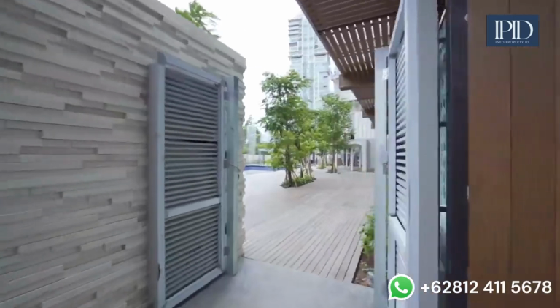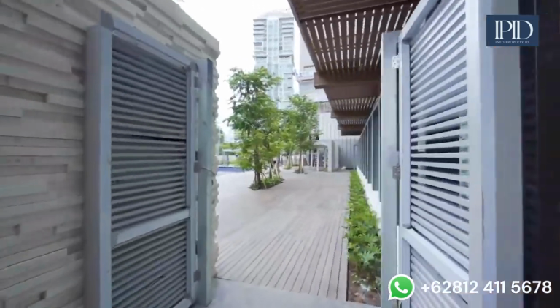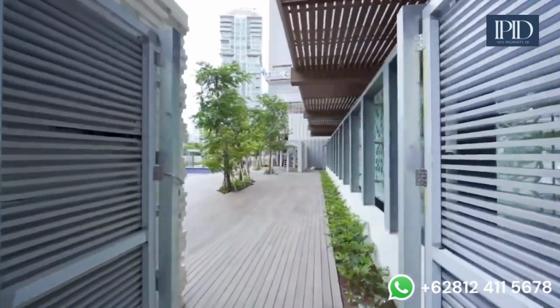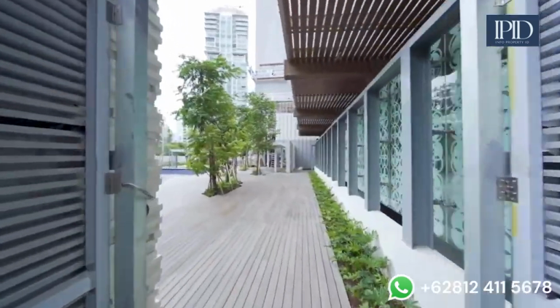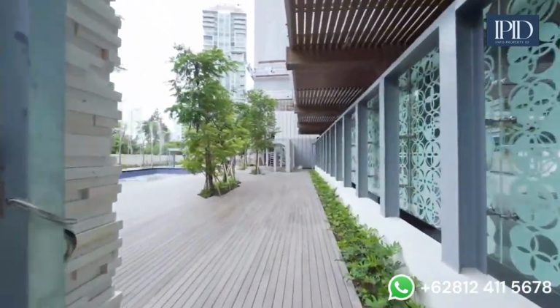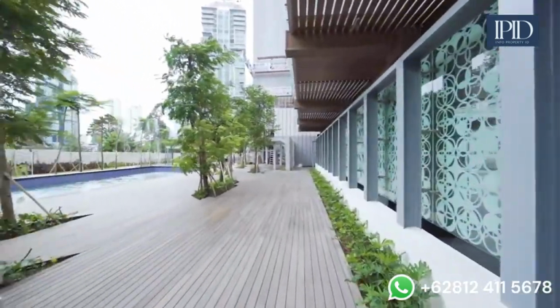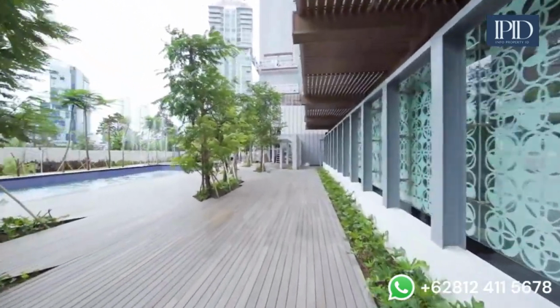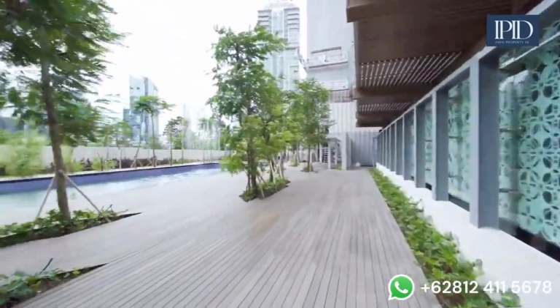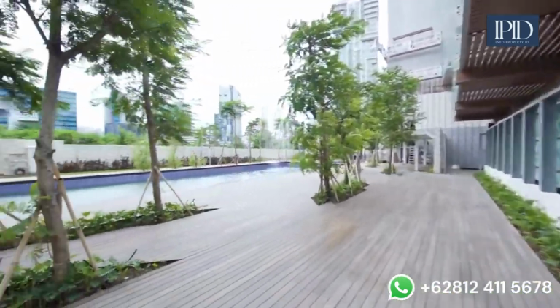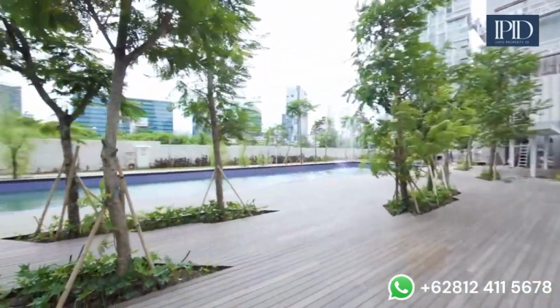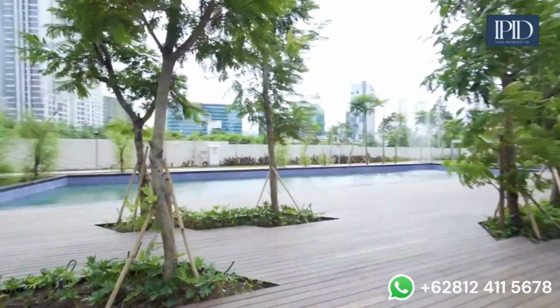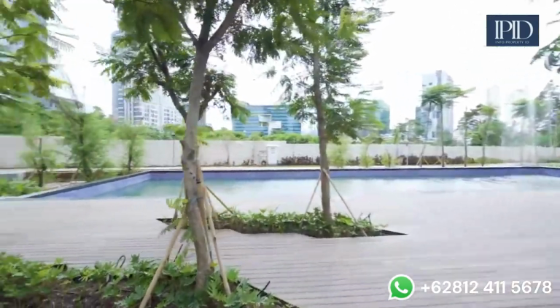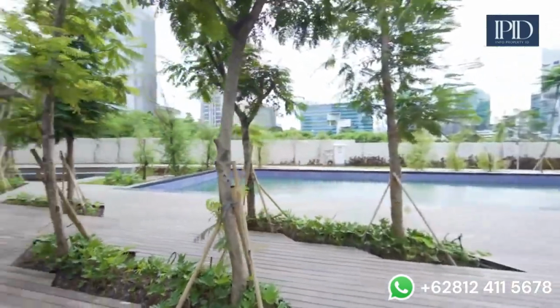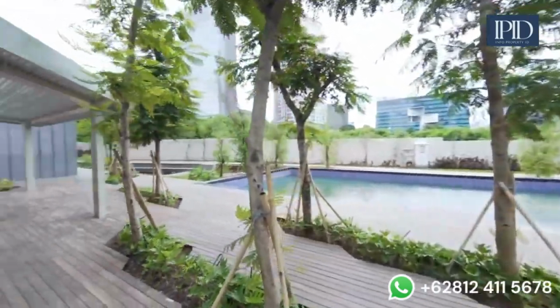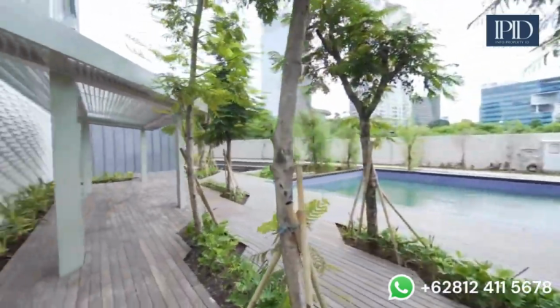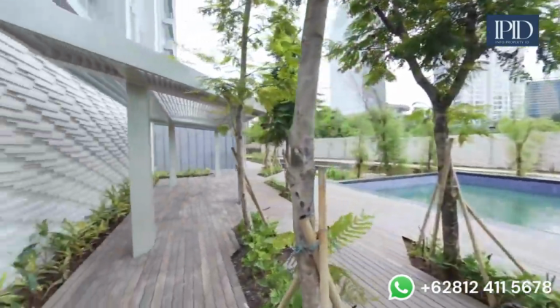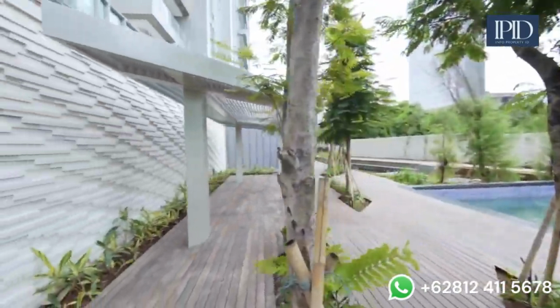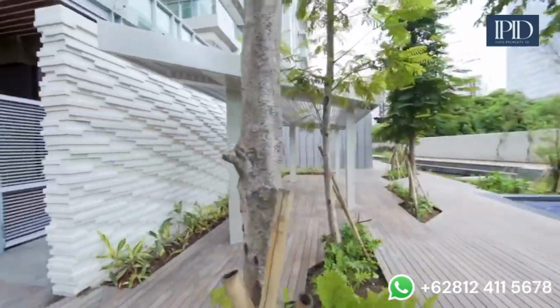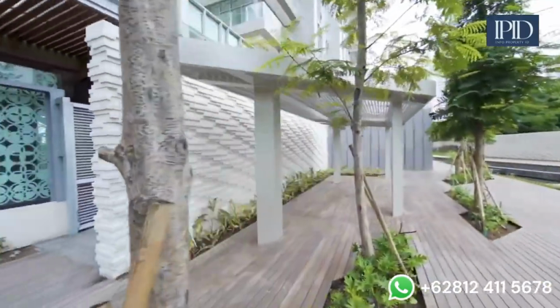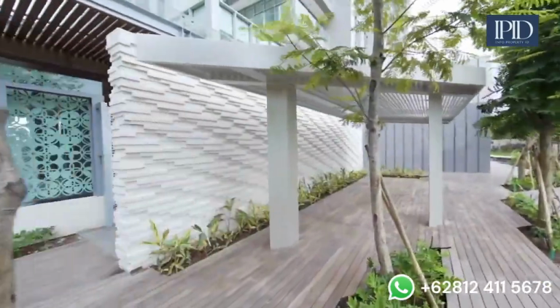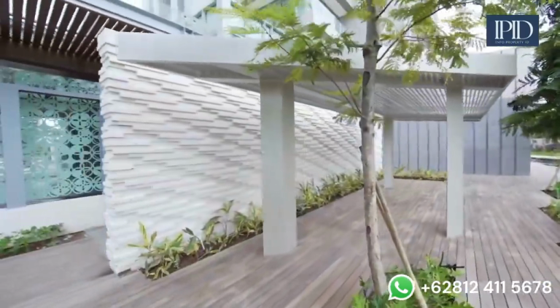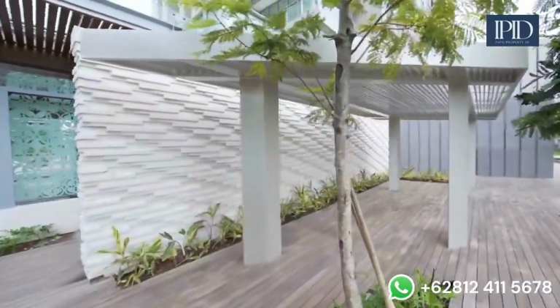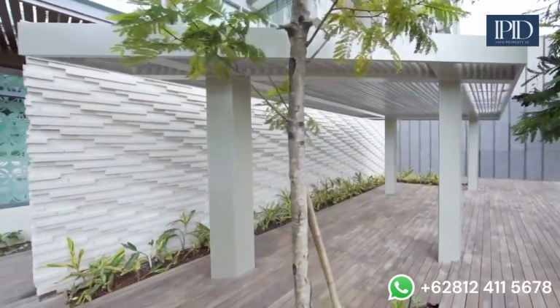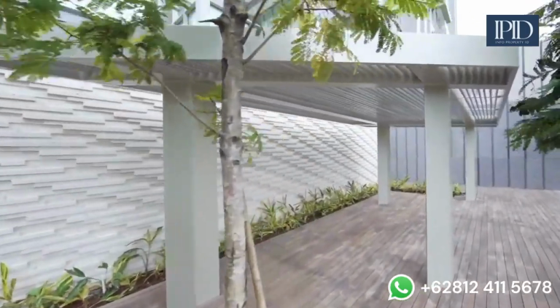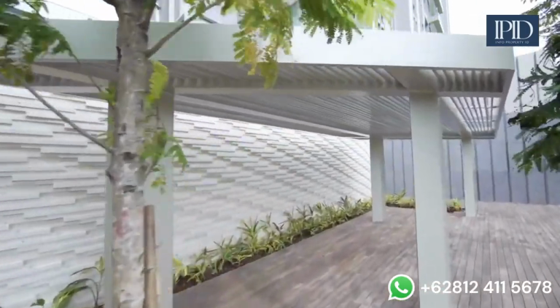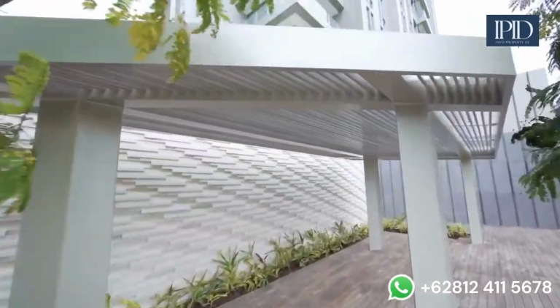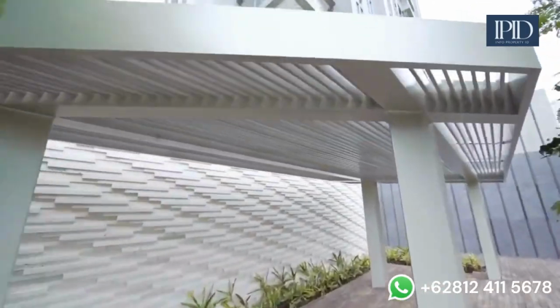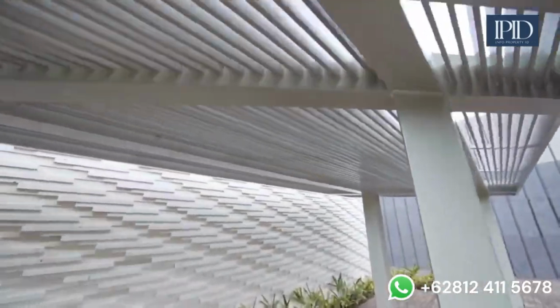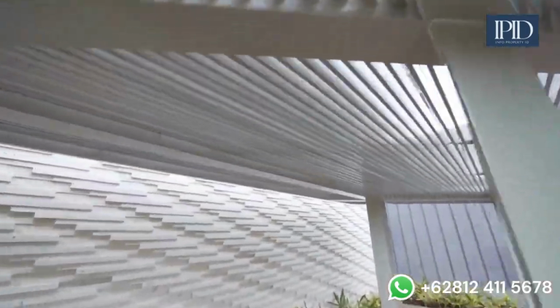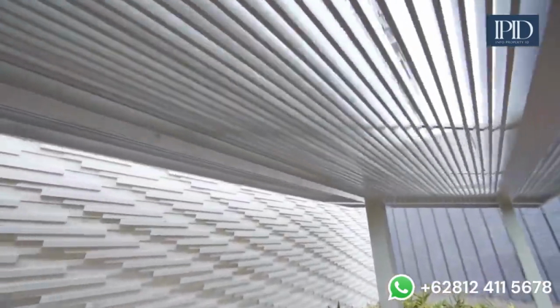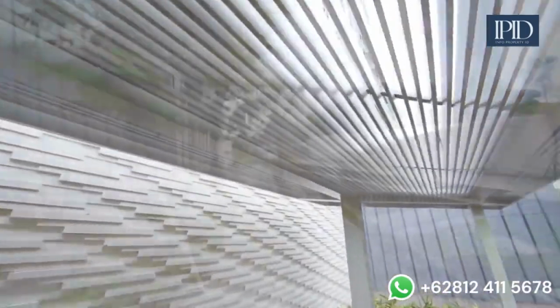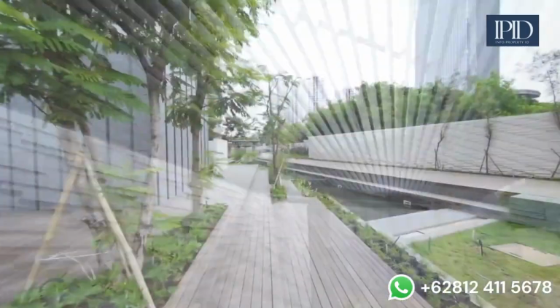Hey guys, we're now going to the outdoor amenities area. So this is the semi-Olympic pool — this is where I'm gonna do my laps every morning. I love the architectural thinking behind this. This is a nicely shaded area to enjoy the outdoors when the sun gets too bright.